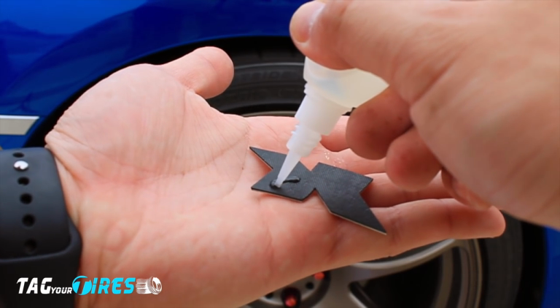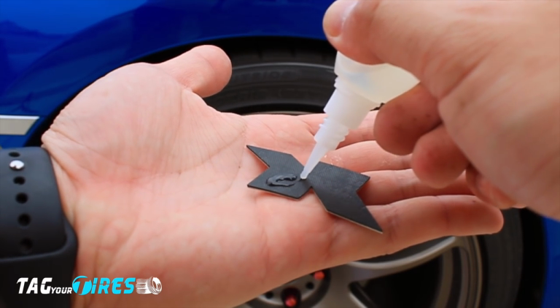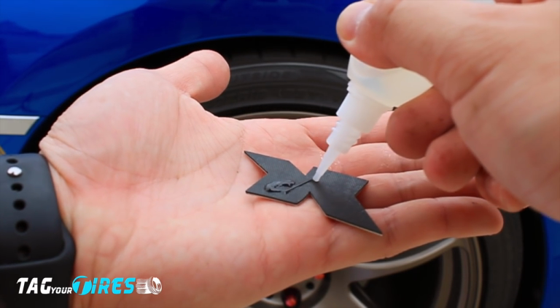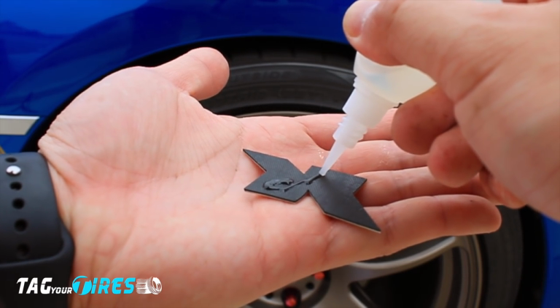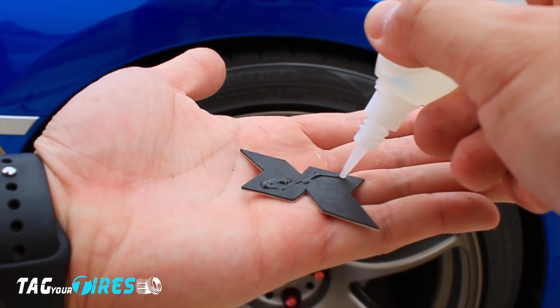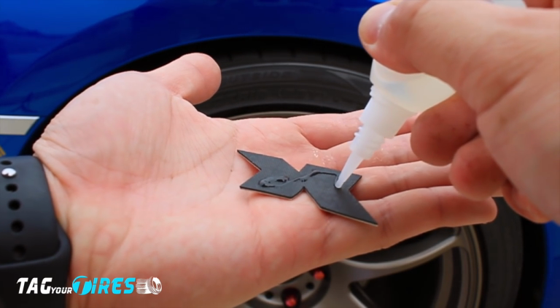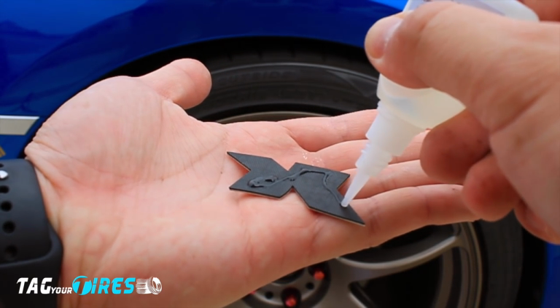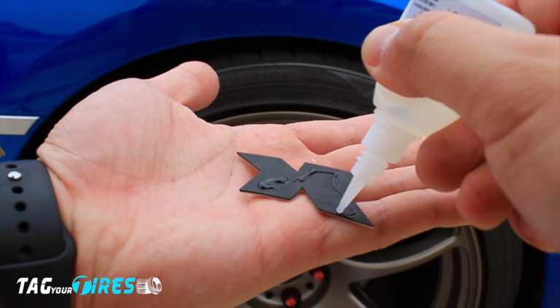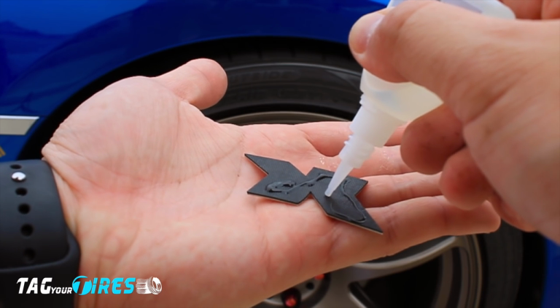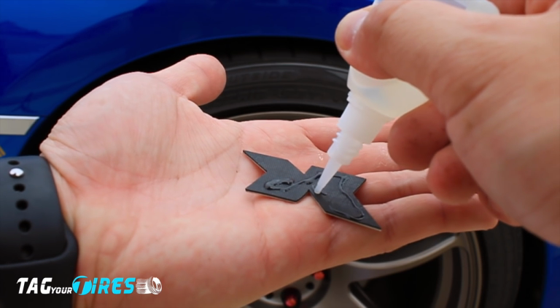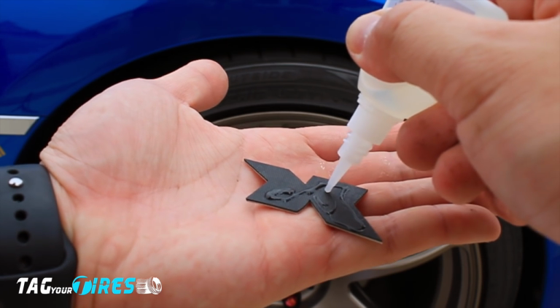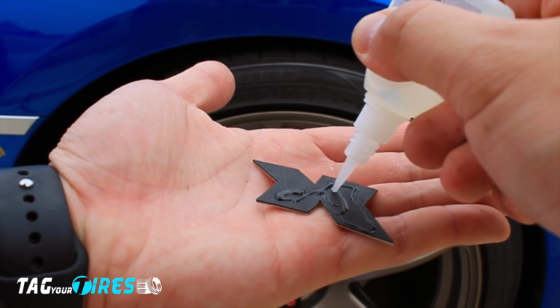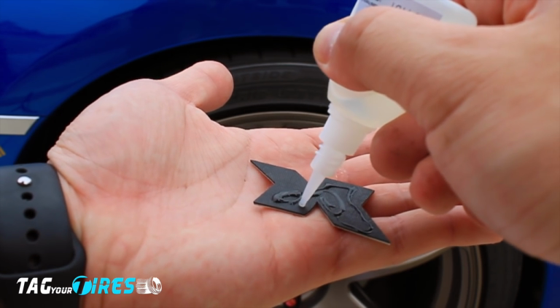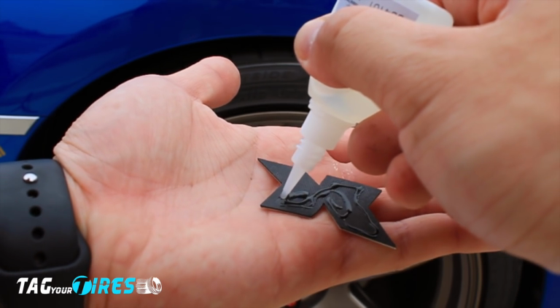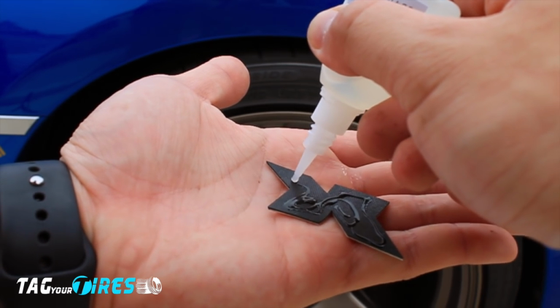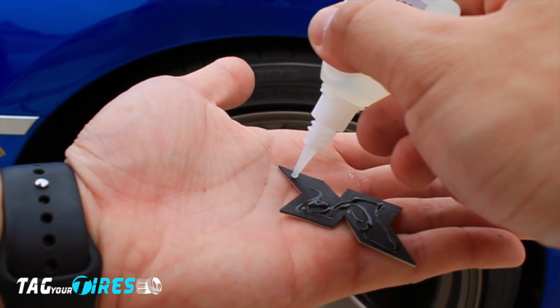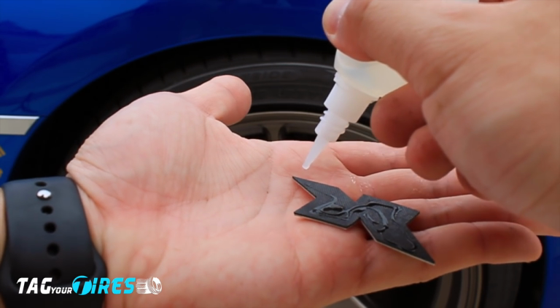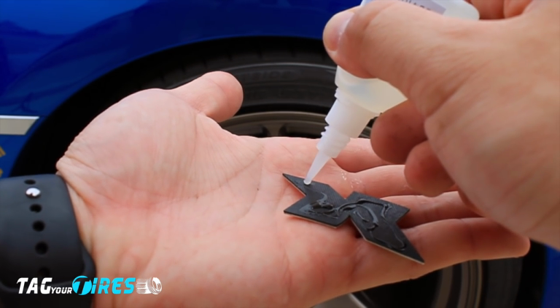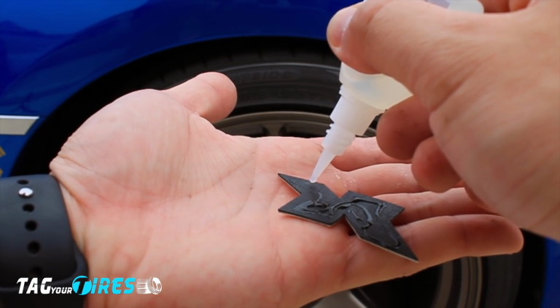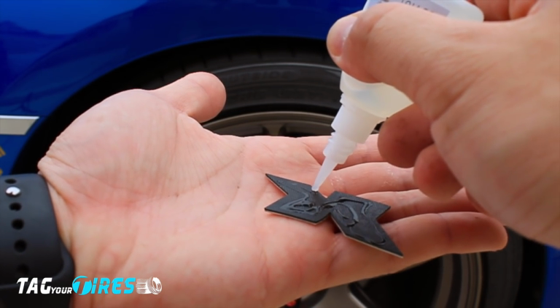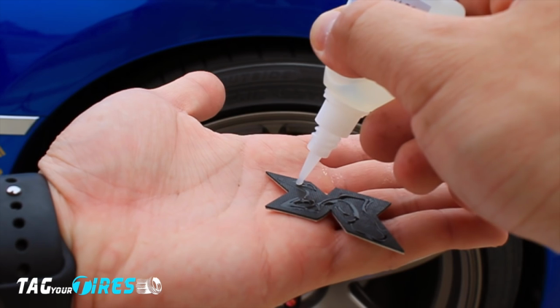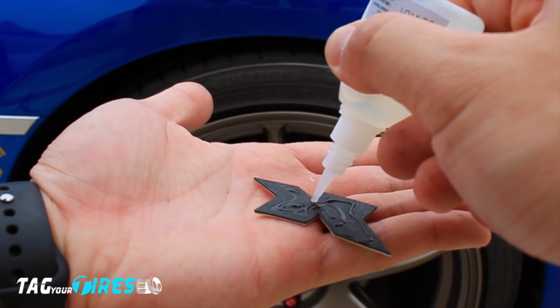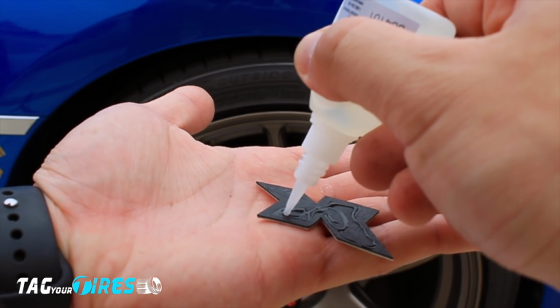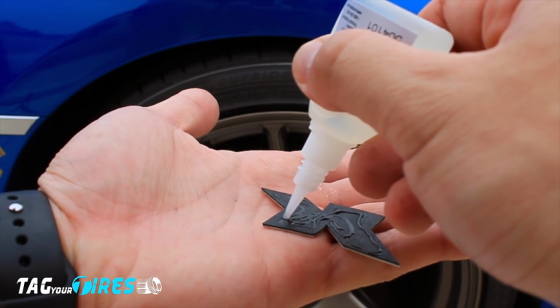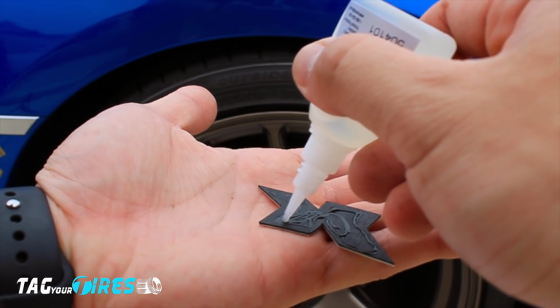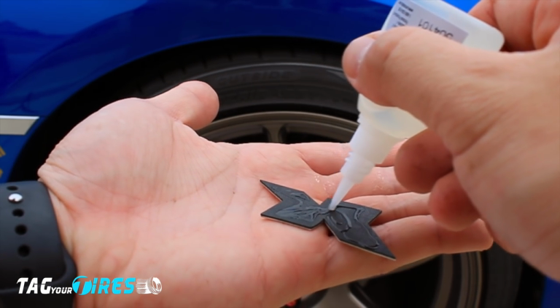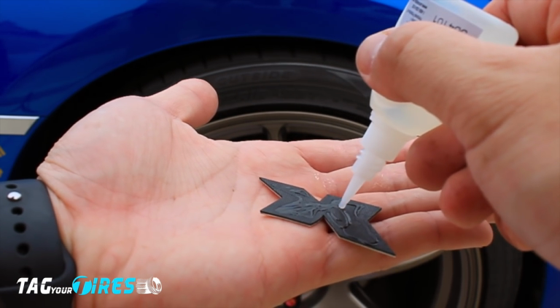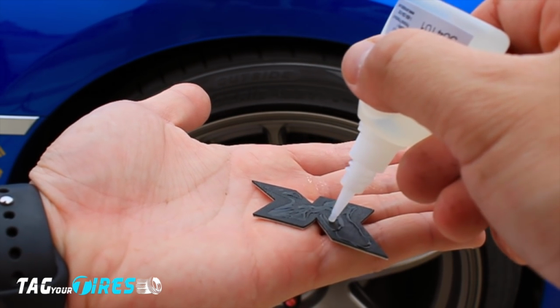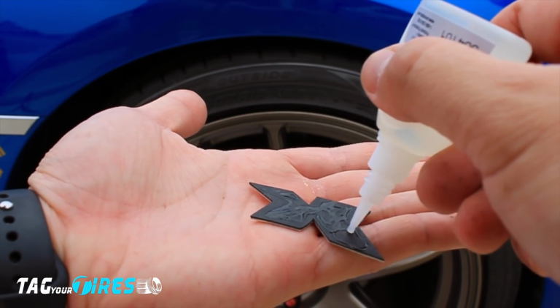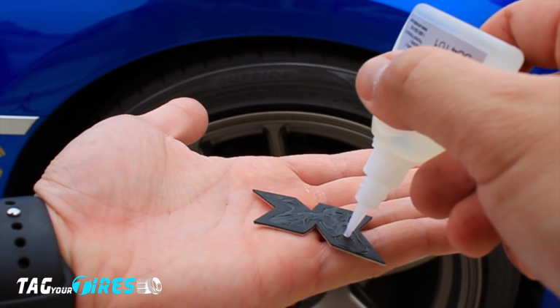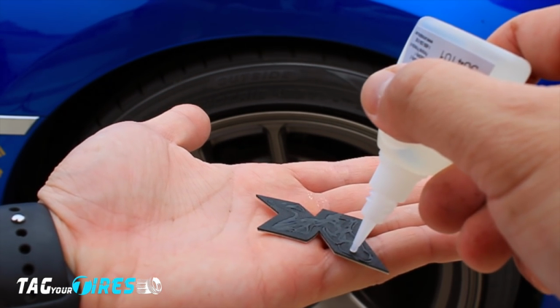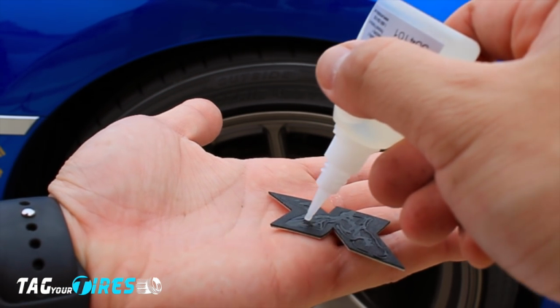Now on to the glue. Take the specially formulated glue and apply it to the back of the letters. A good technique is to trace the letters with the glue and then work from the outside all the way in, making sure the thickest part of the glue is from the inside all the way towards the edges.